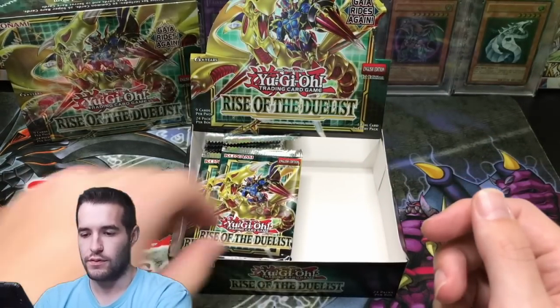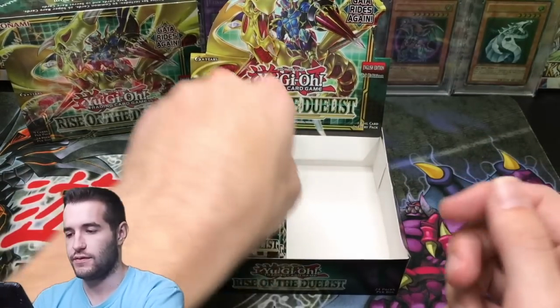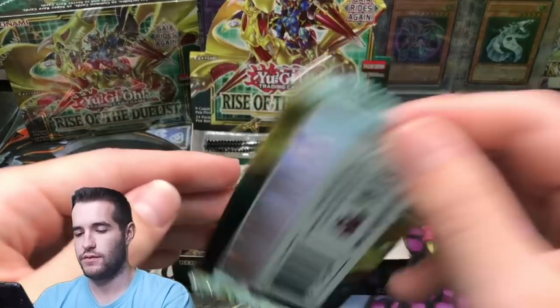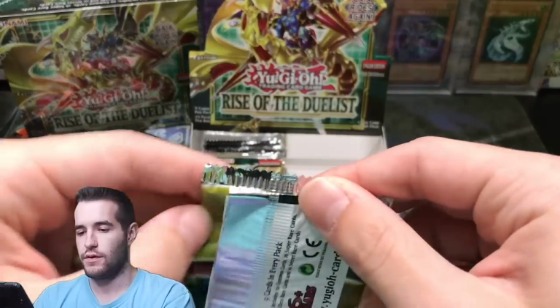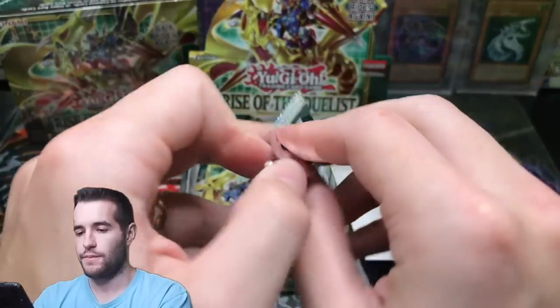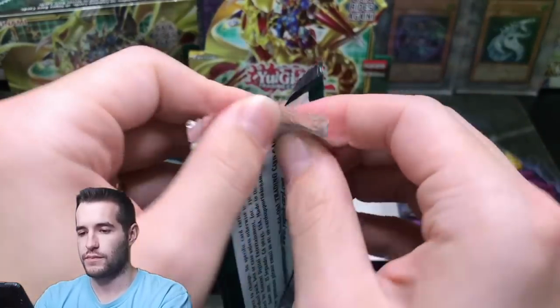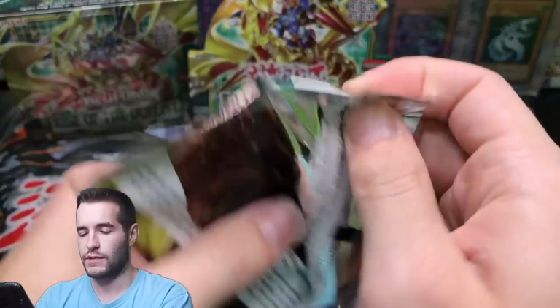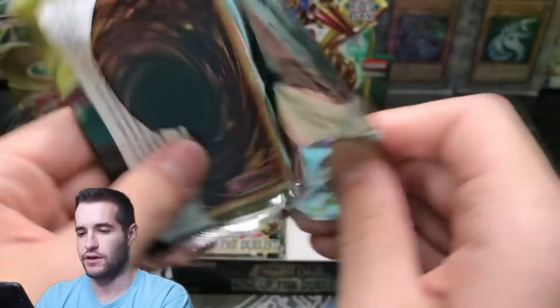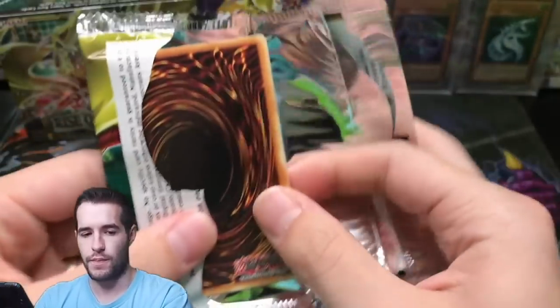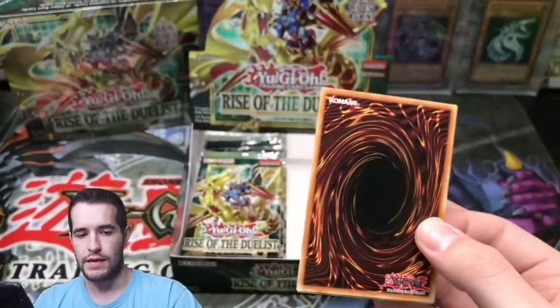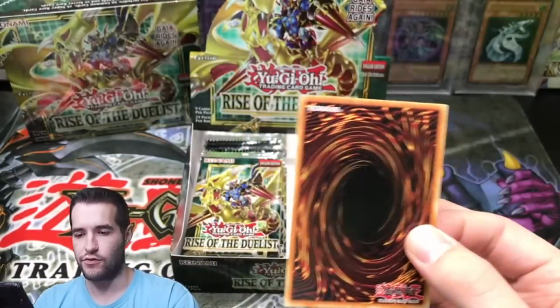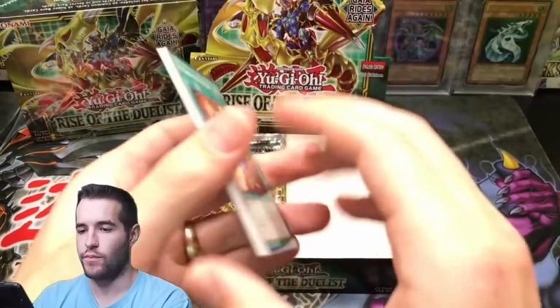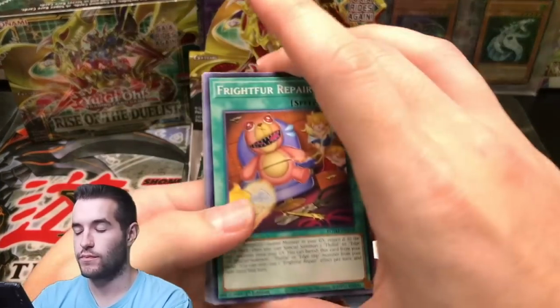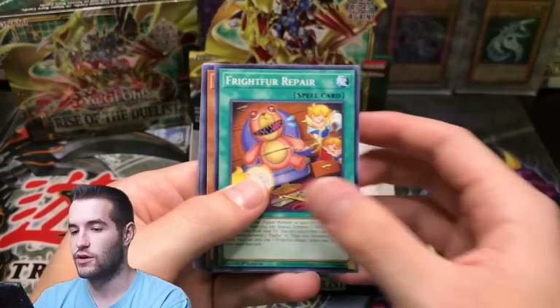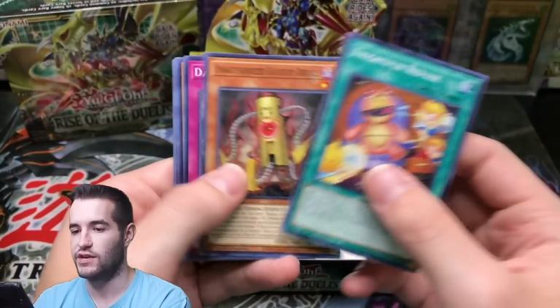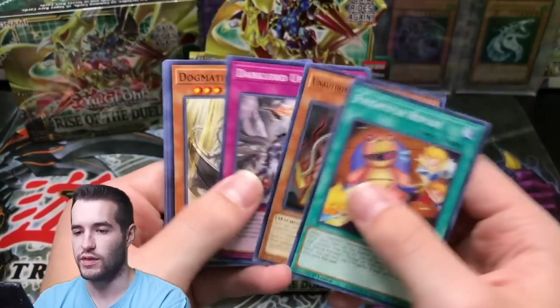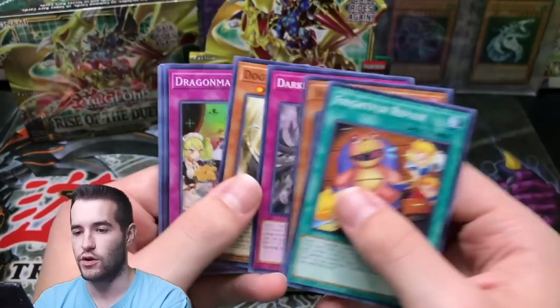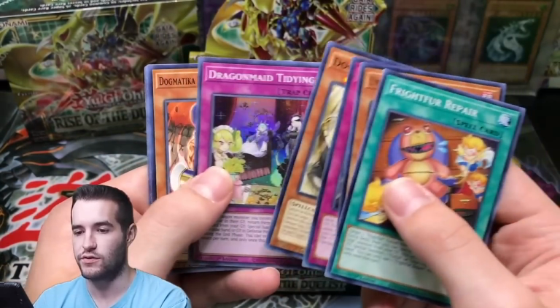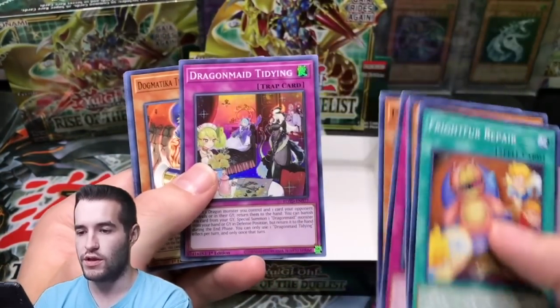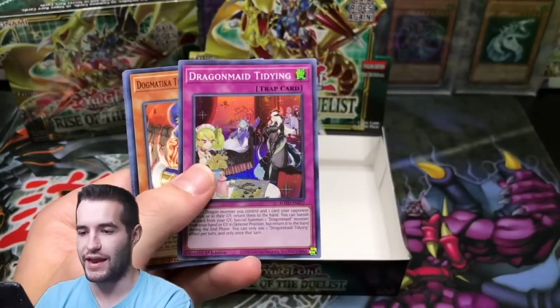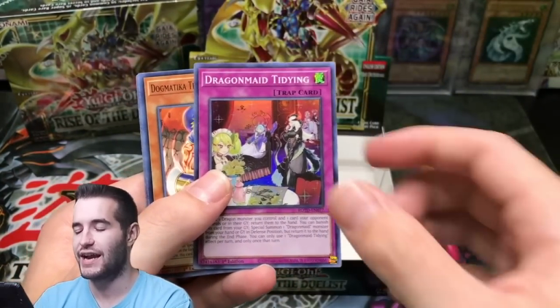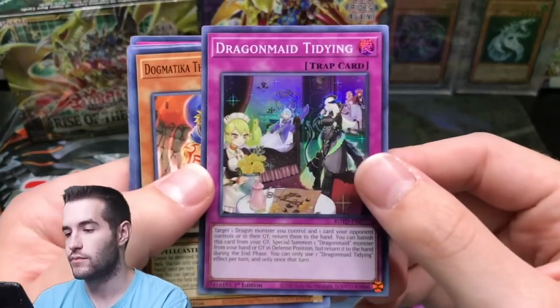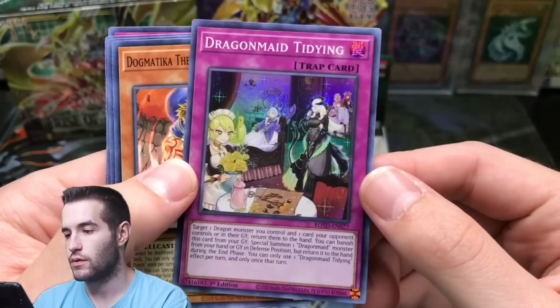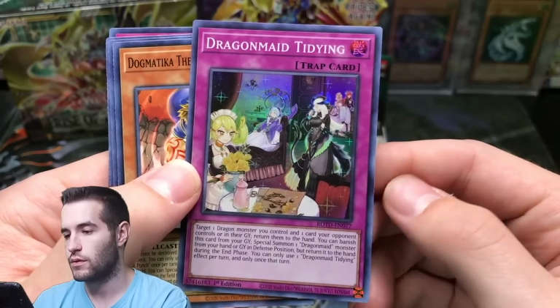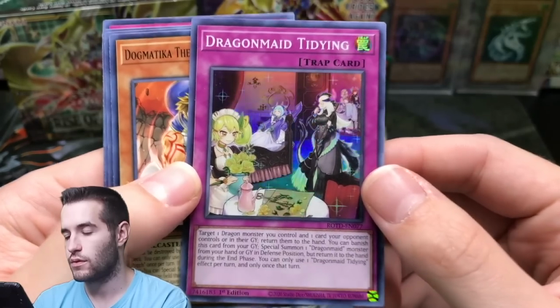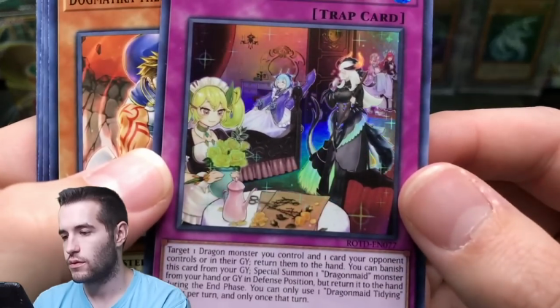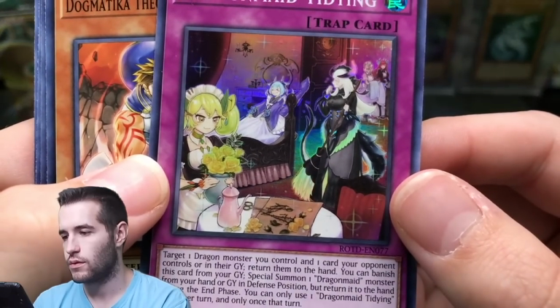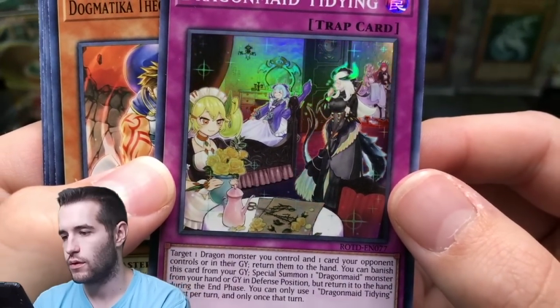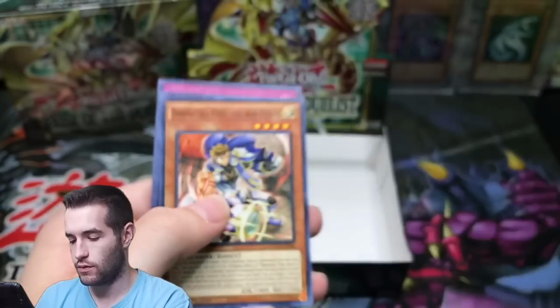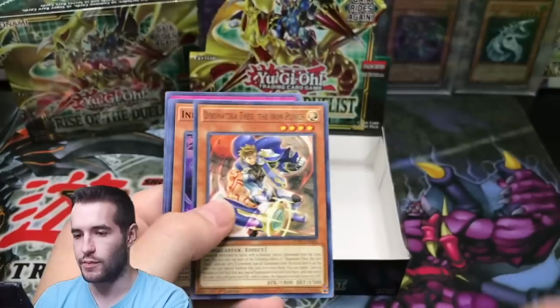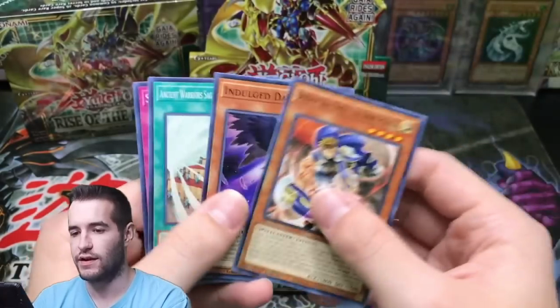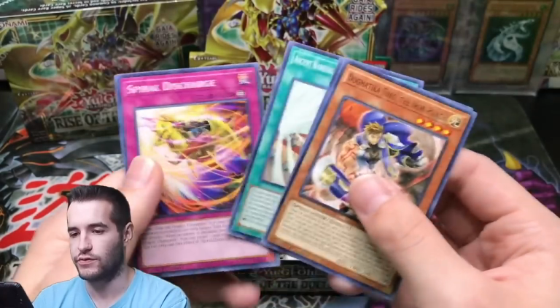D.D. Crow — let's go! D.D. Crow, let's go! D.D. Crow! Dogmatica Tidying — huh. Dogmatica Tidying. Interesting.